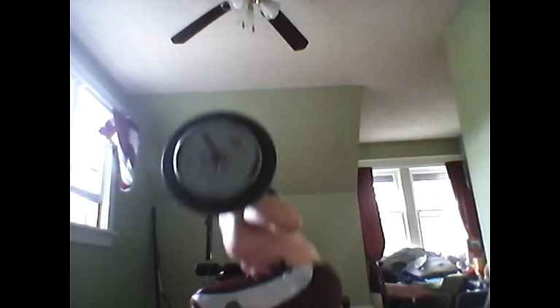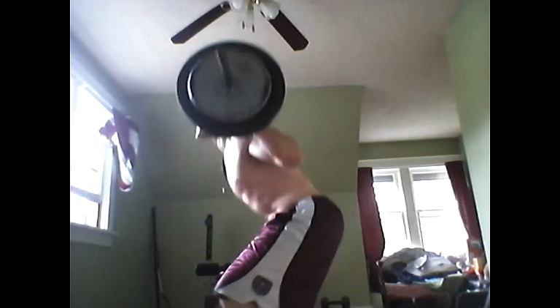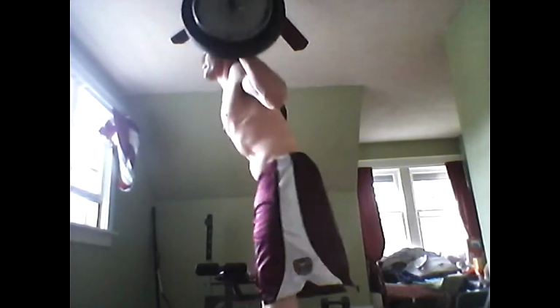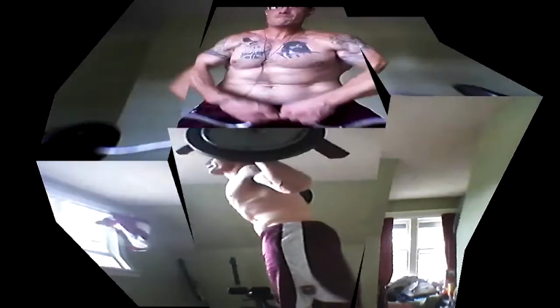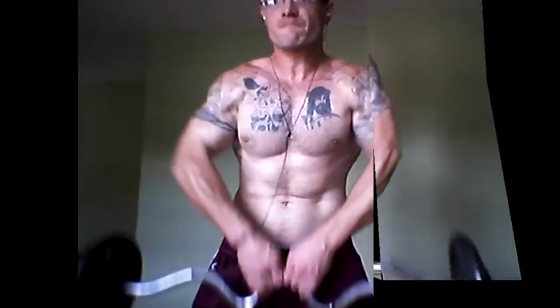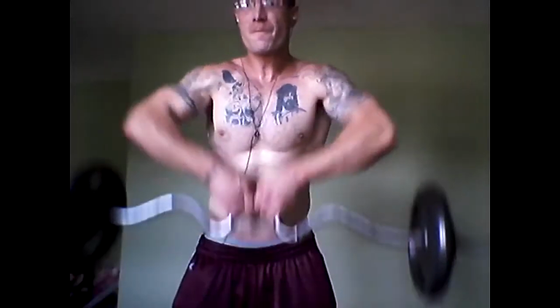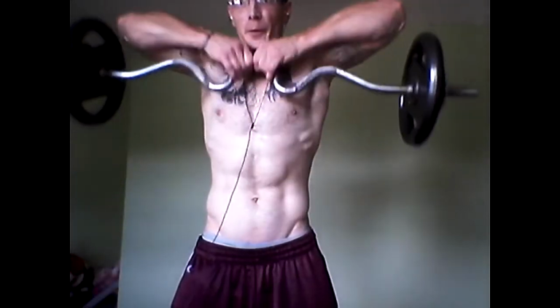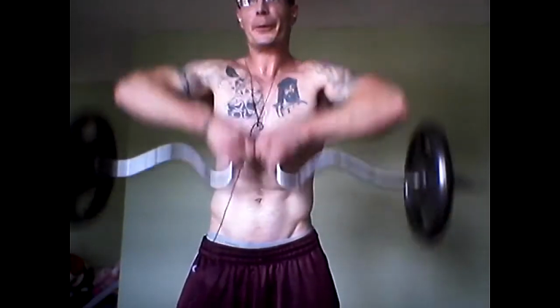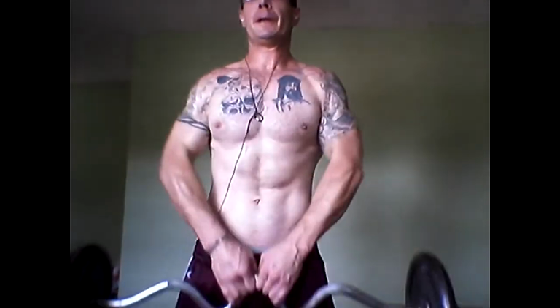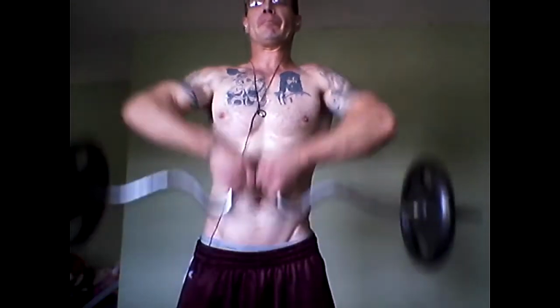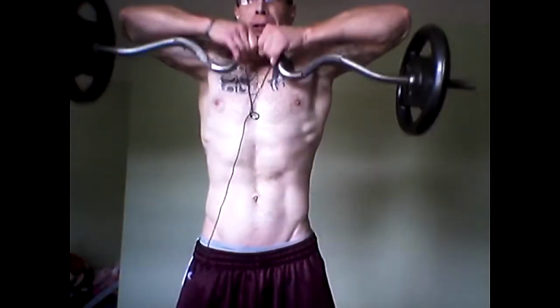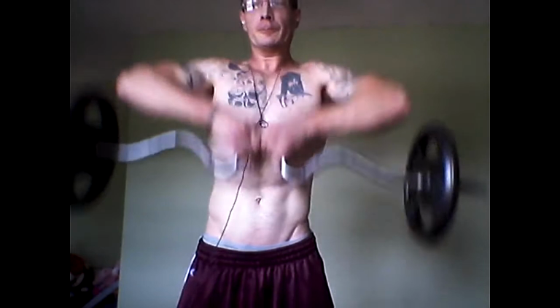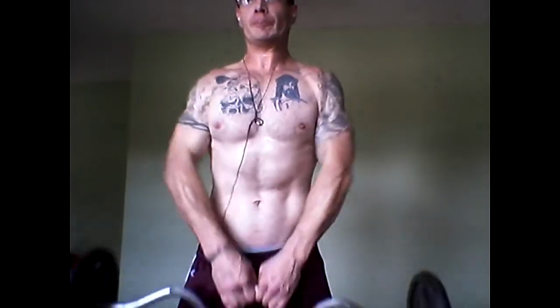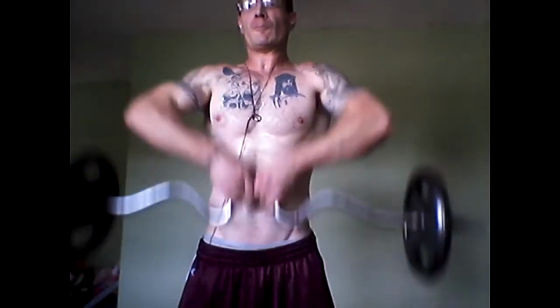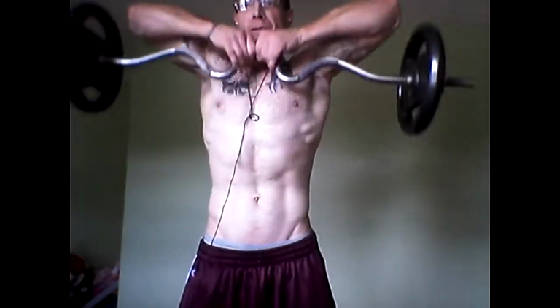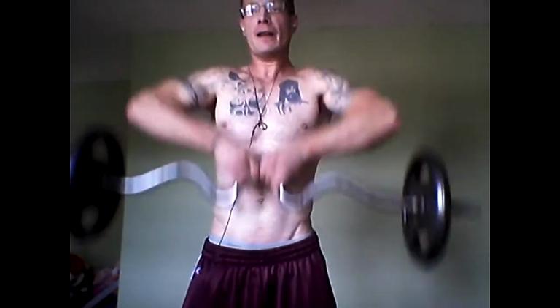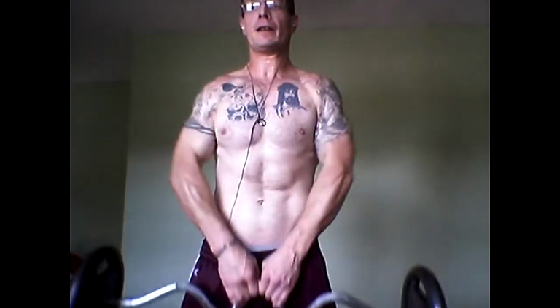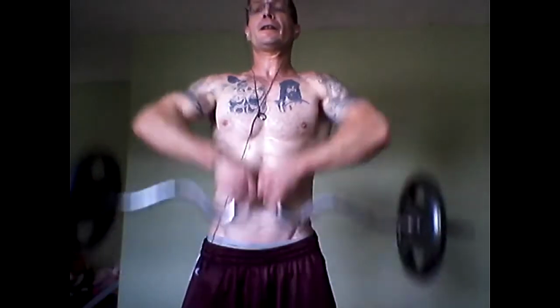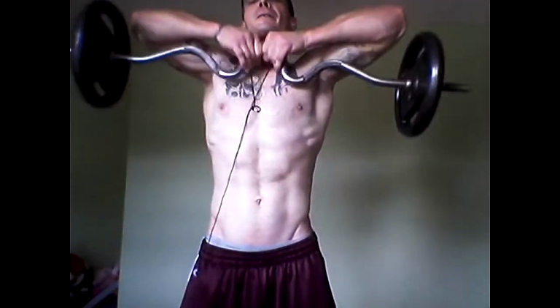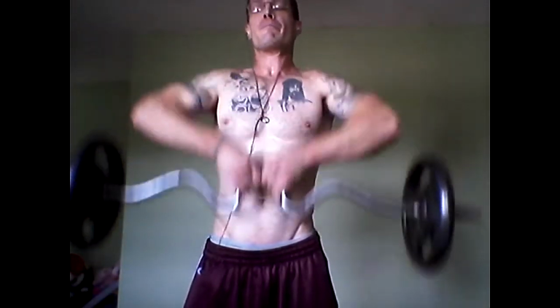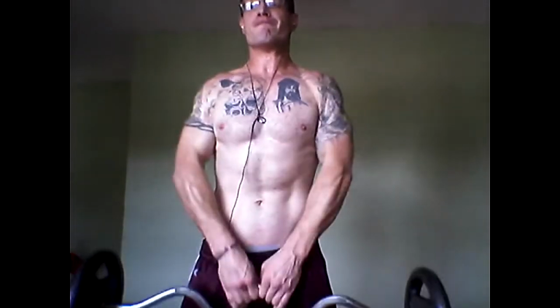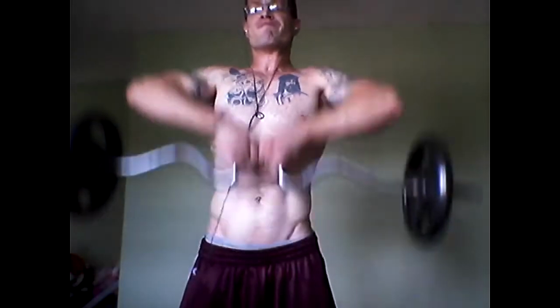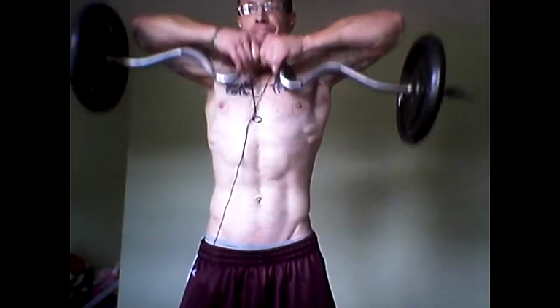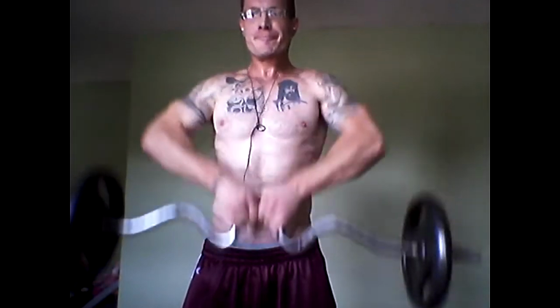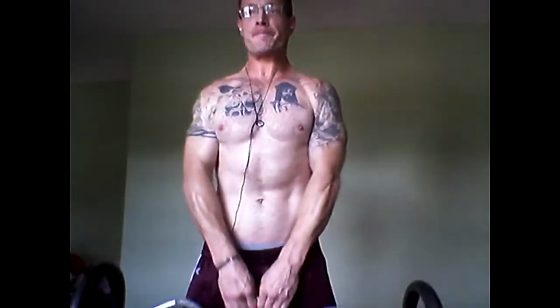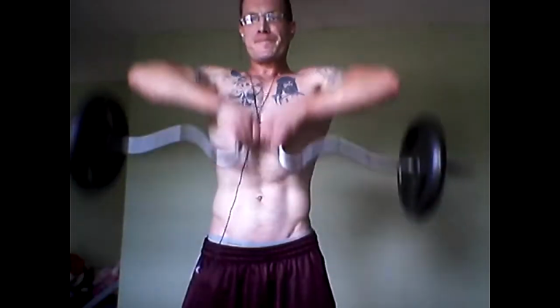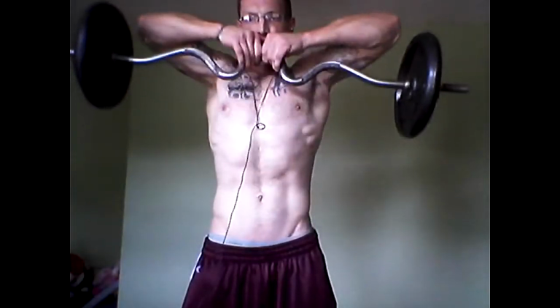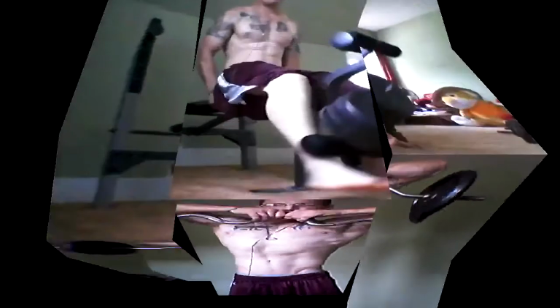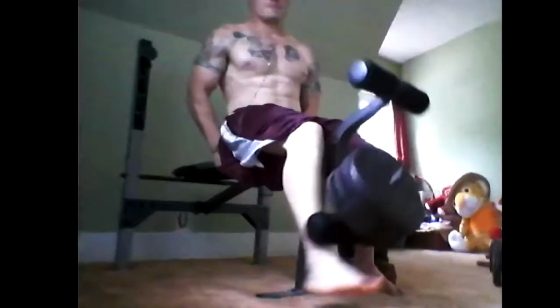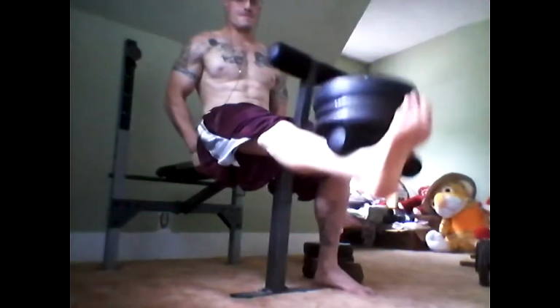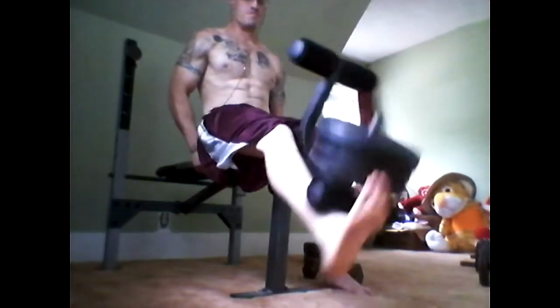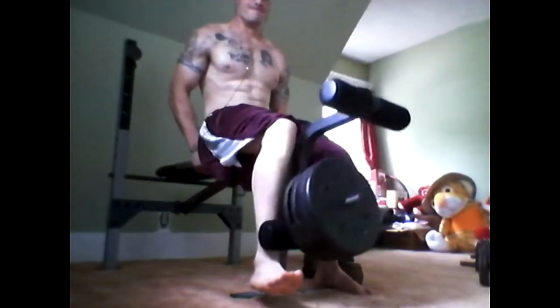And then from there, I'm moving to some shoulder pulls — standing upright shoulder pulls — and you gotta be careful. You don't wanna turn it into a trap exercise. You can do it fast, but be careful. Concentrate on the shoulders as I'm pulling up. And look at that body — we're making some gains.